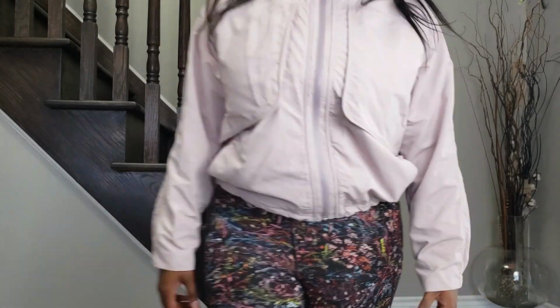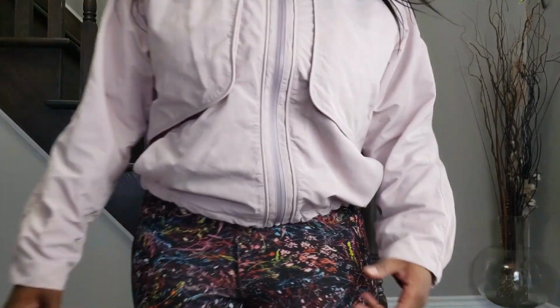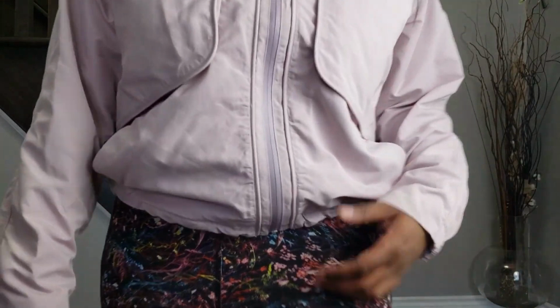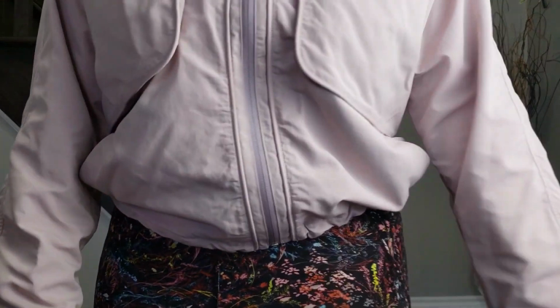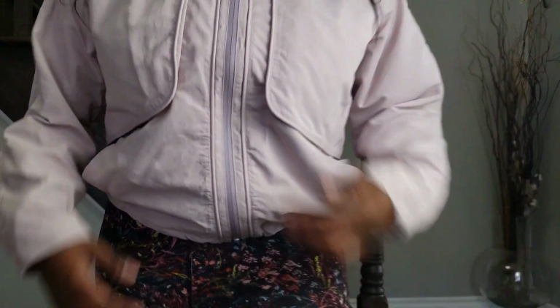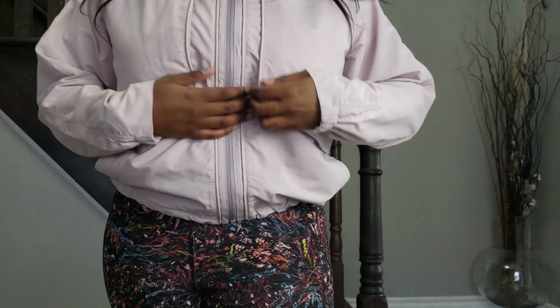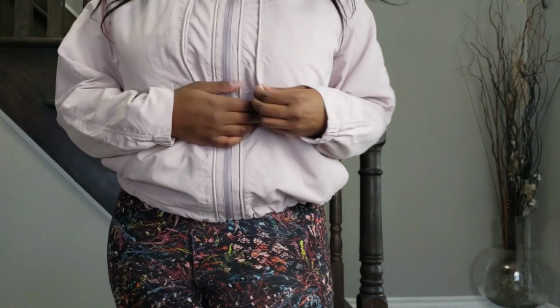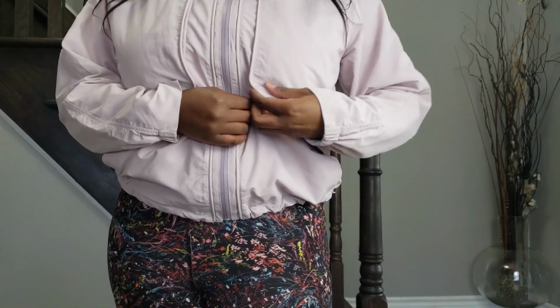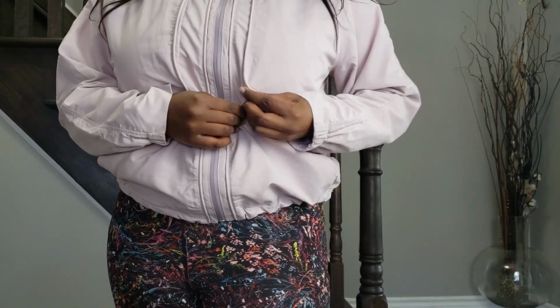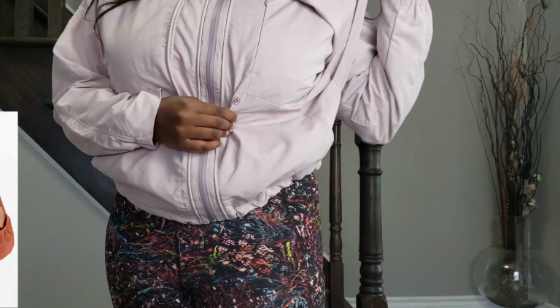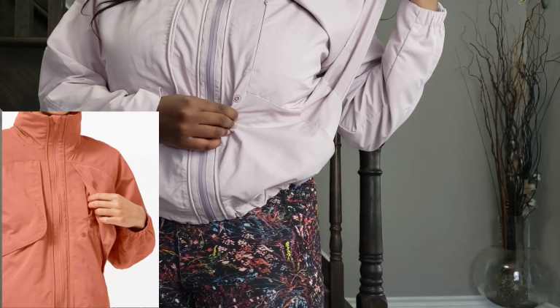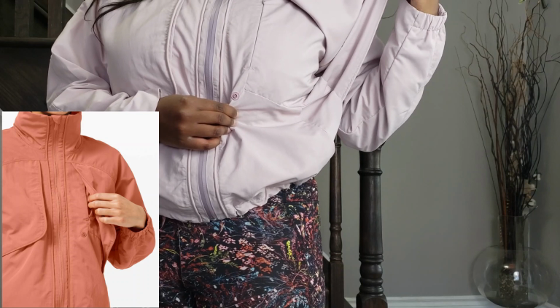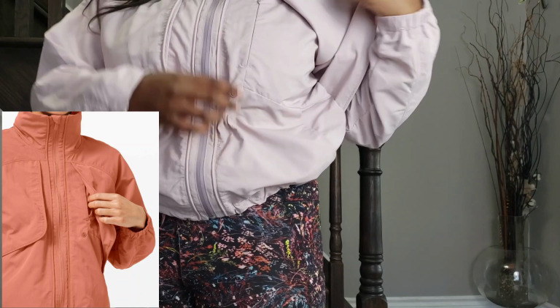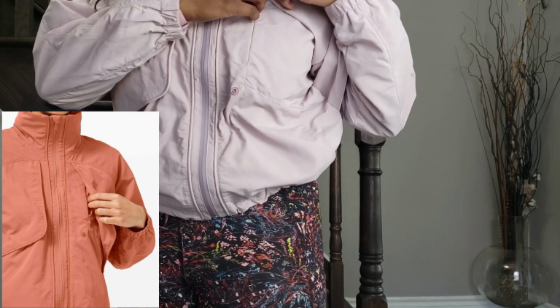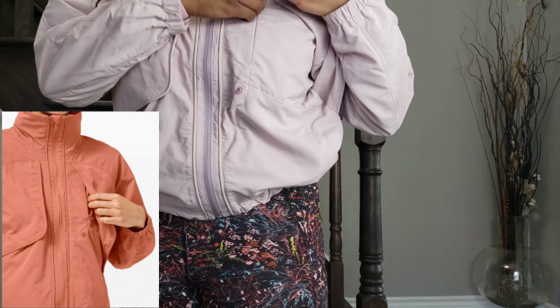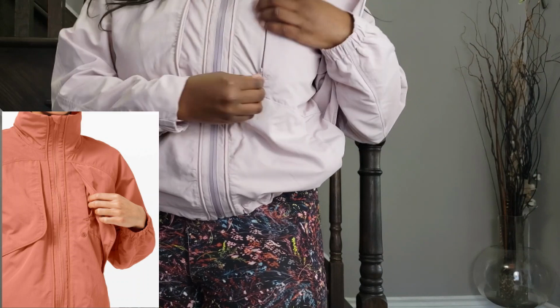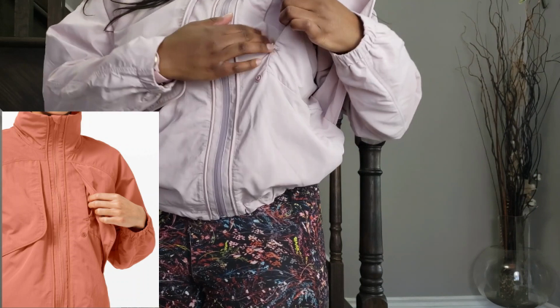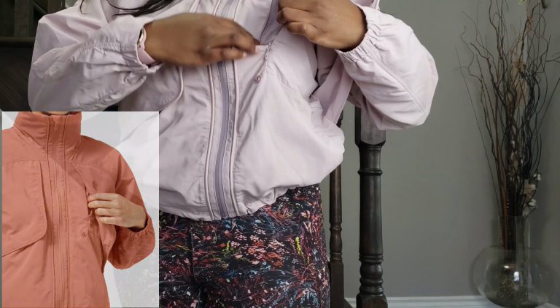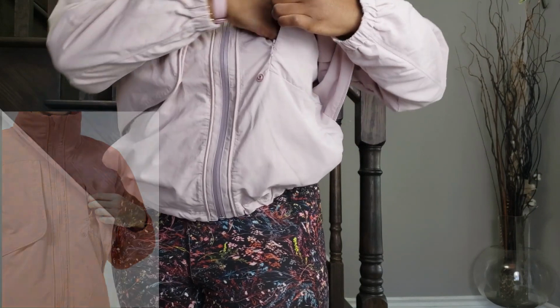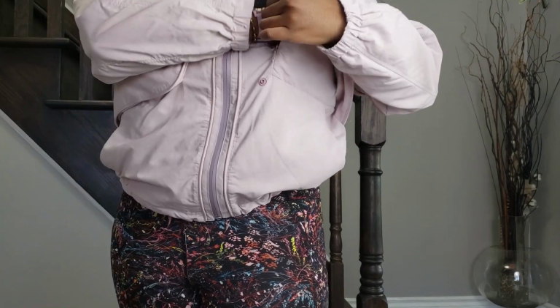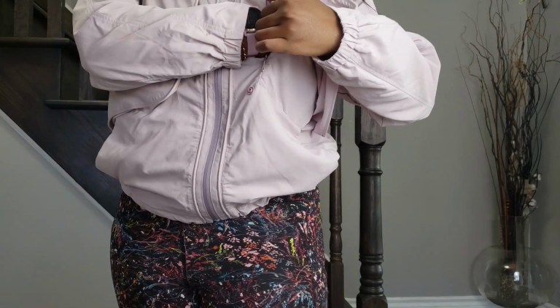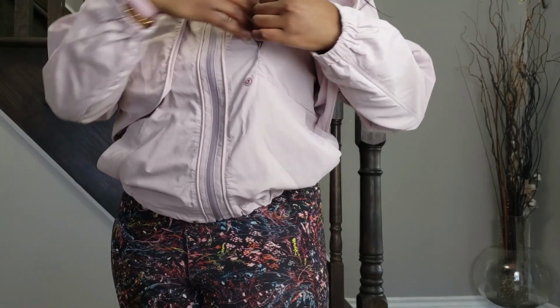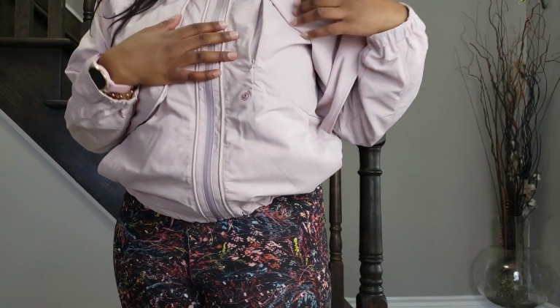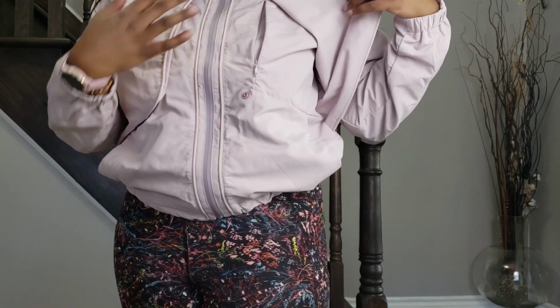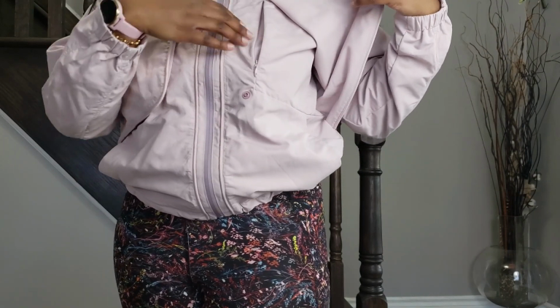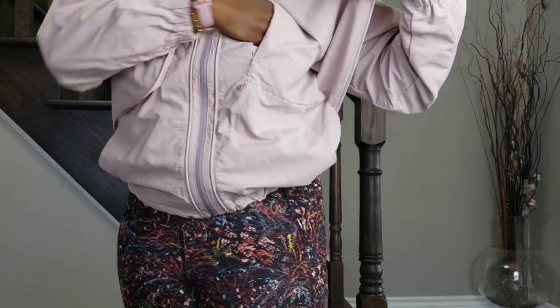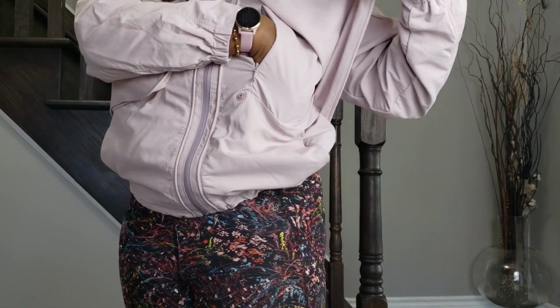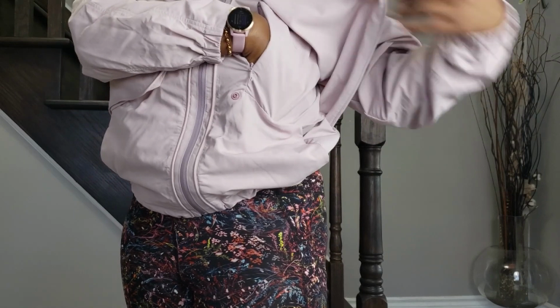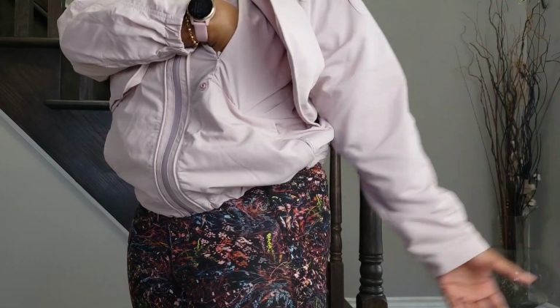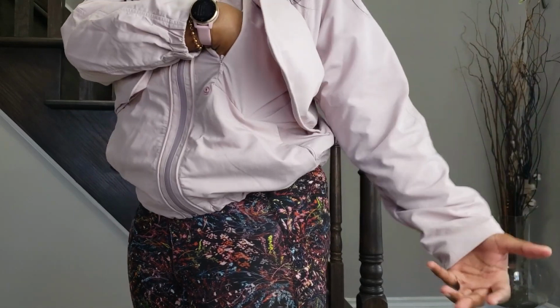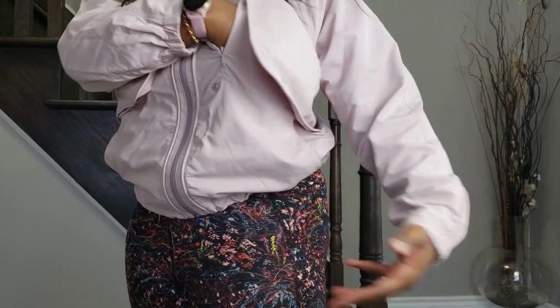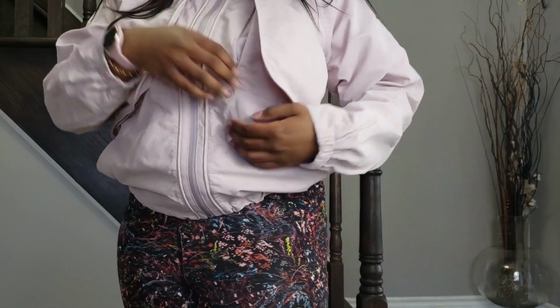One awesome thing about the Always Effortless Jacket is it has a secret pocket in here. You can go ahead and stick your whole phone in here, a card — it's a huge capacity pocket. It fits my whole hand as you can see.